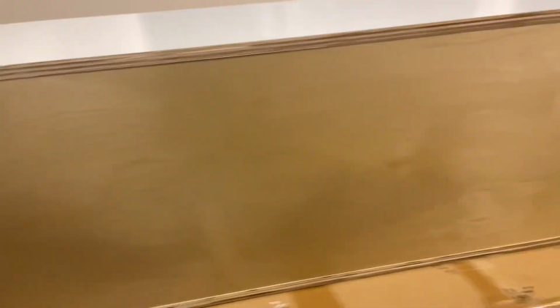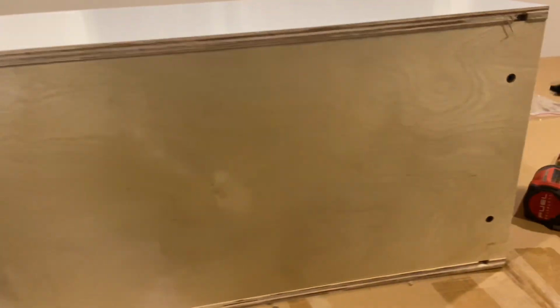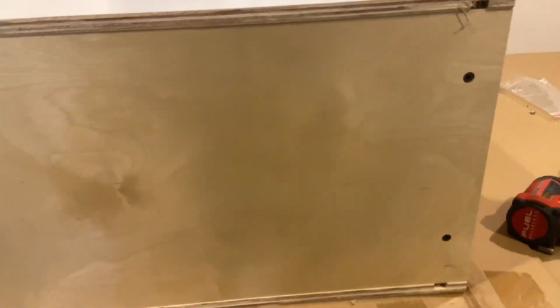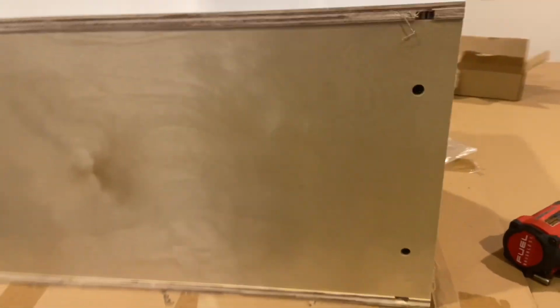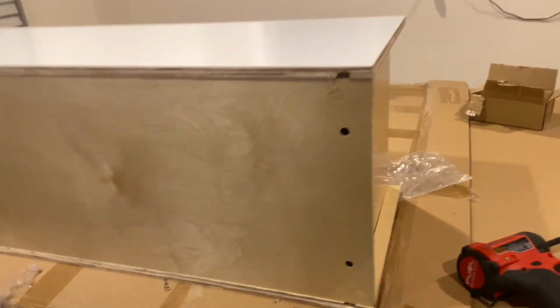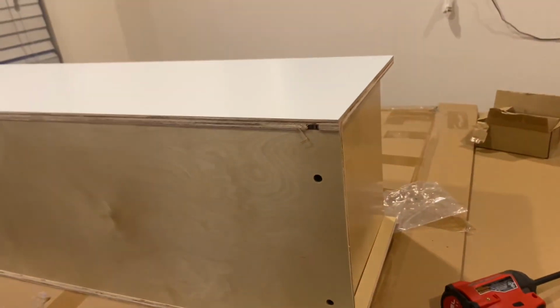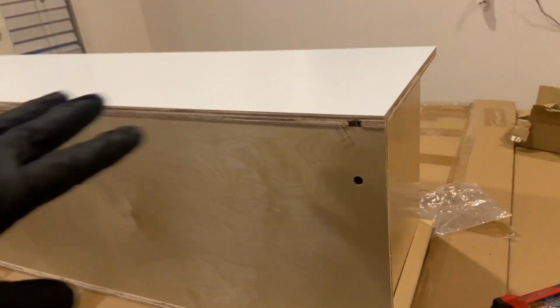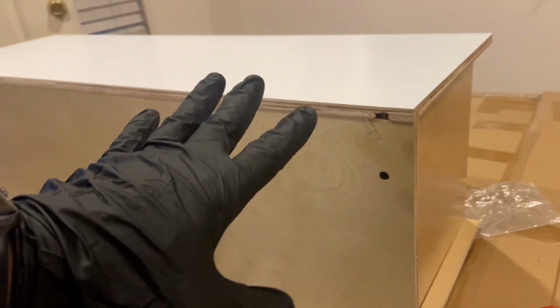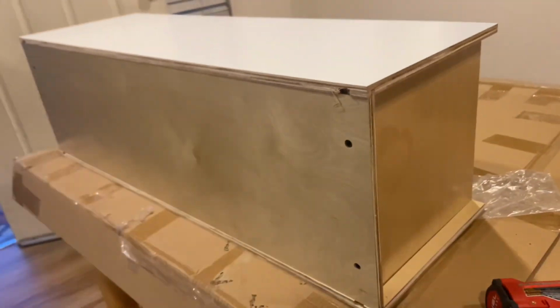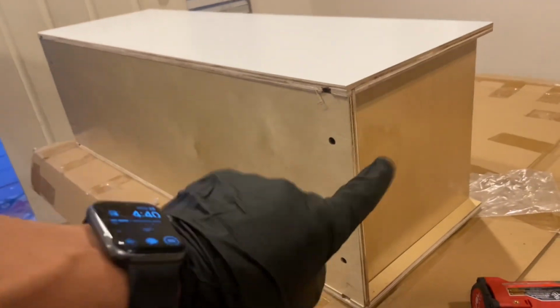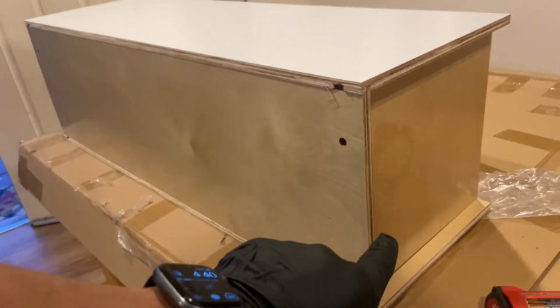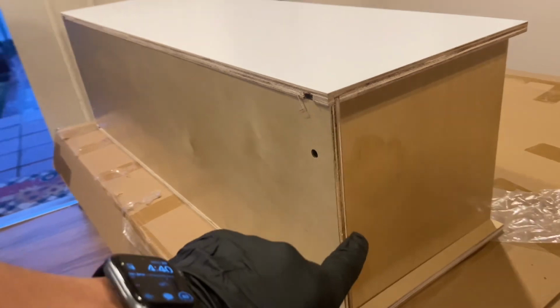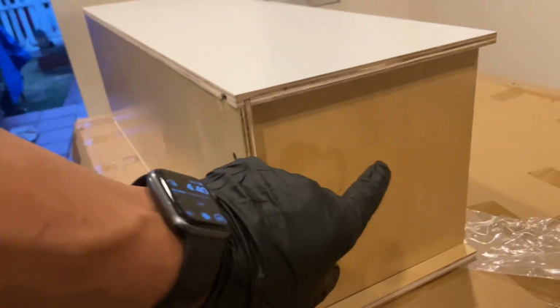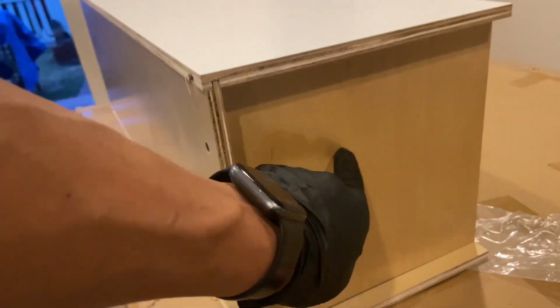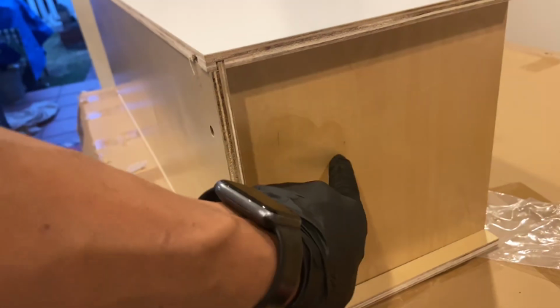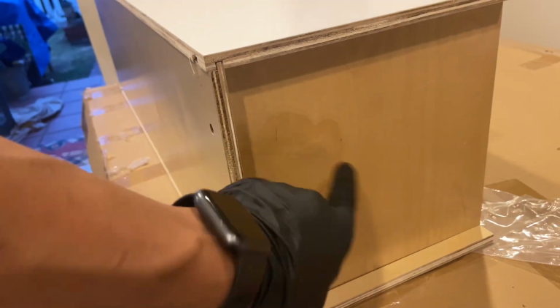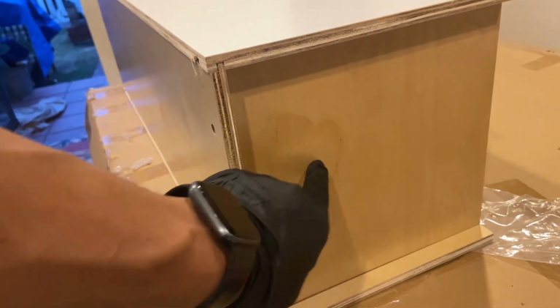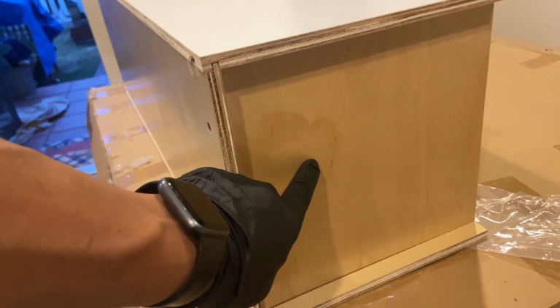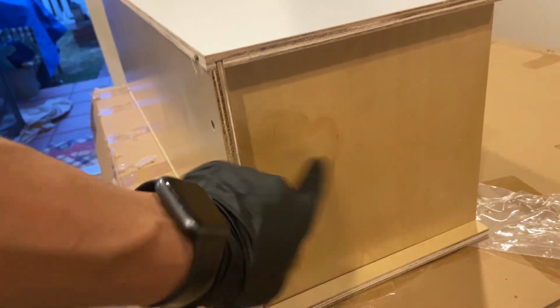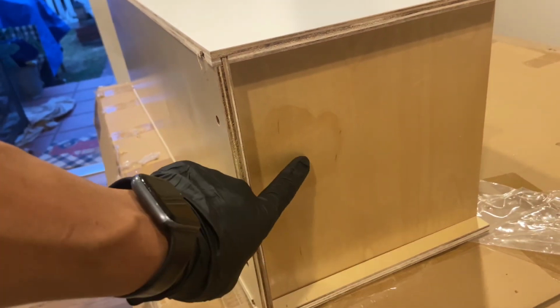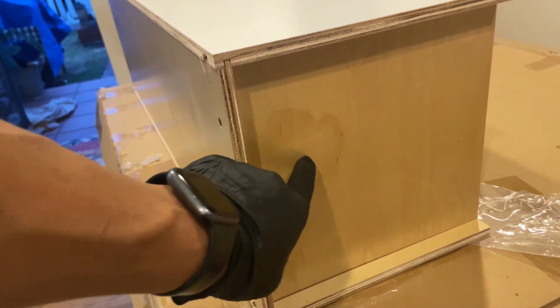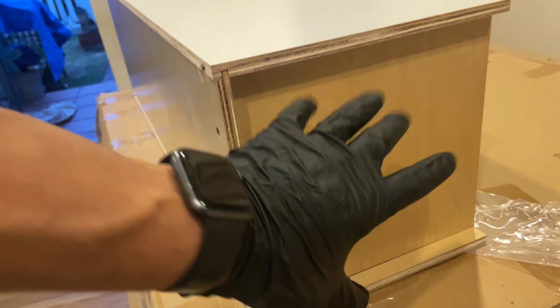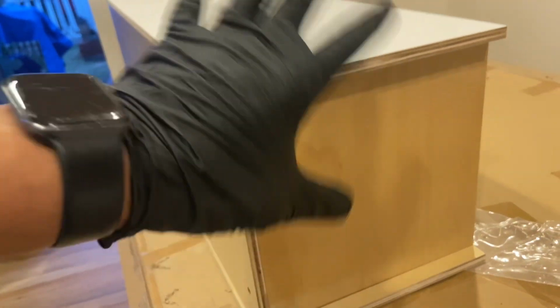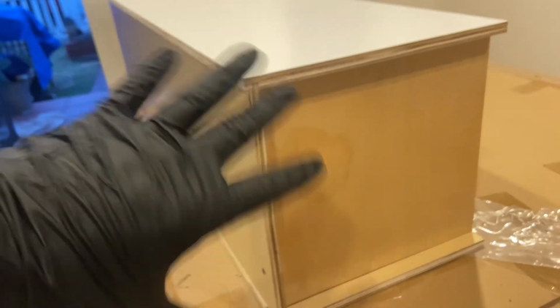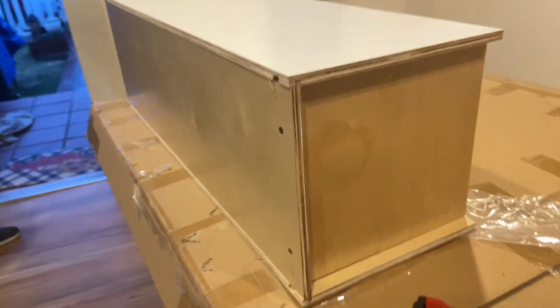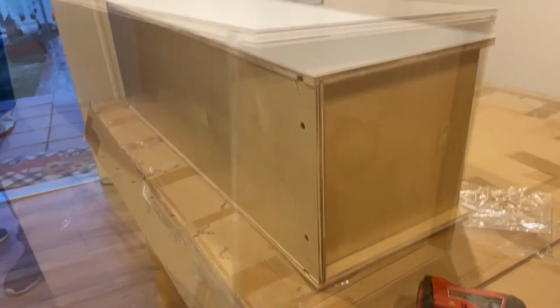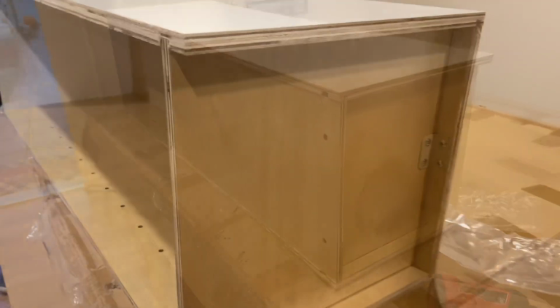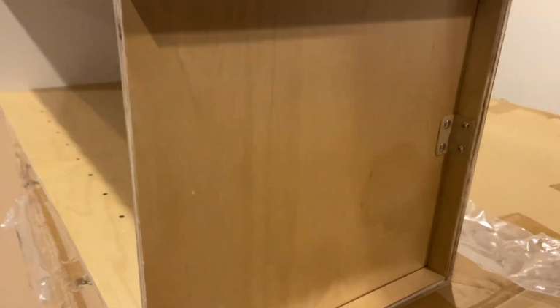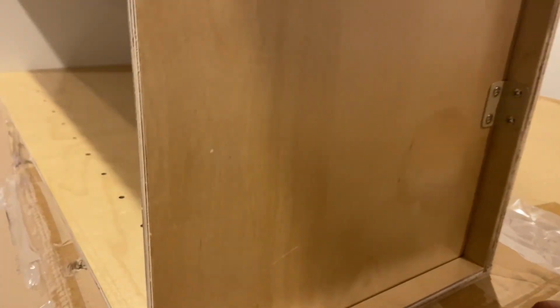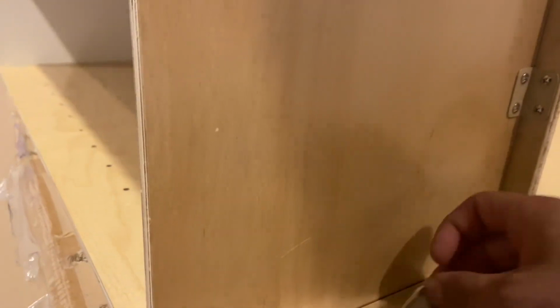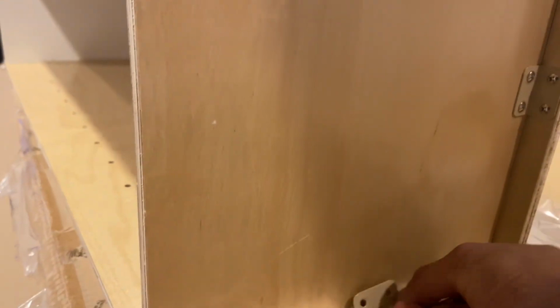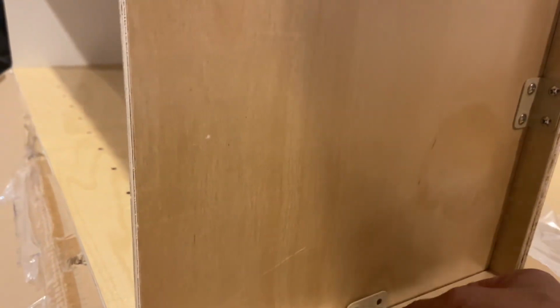Now we have the screws in — it's not foolproof just yet, so be very careful. One quick tip: this cabinet is directional, it's not a perfect square, so just put the puzzle together, folks.